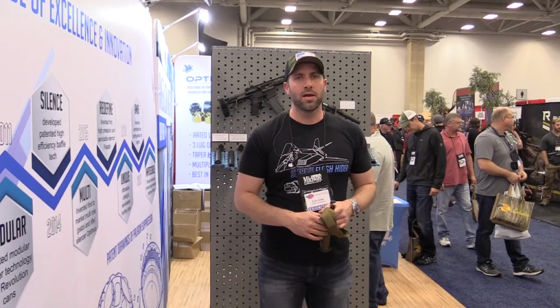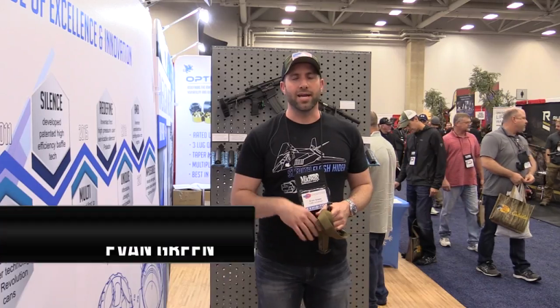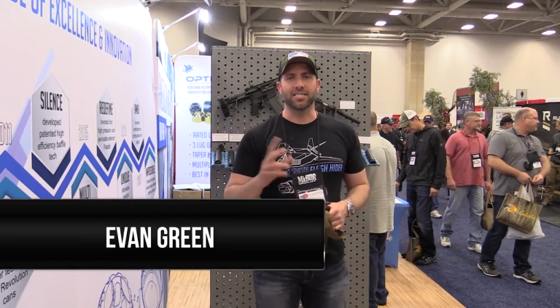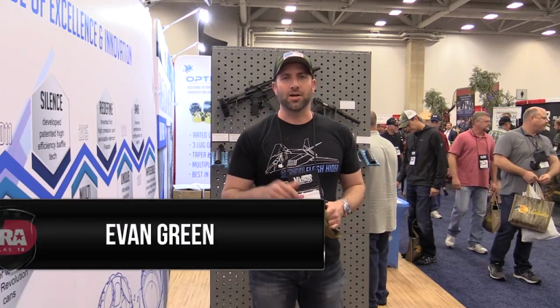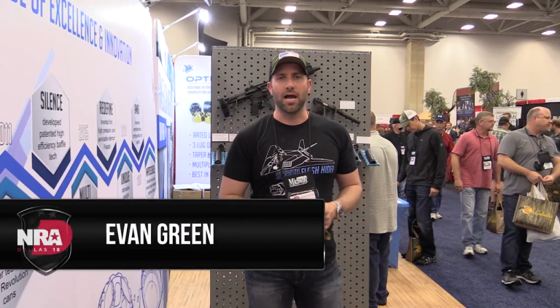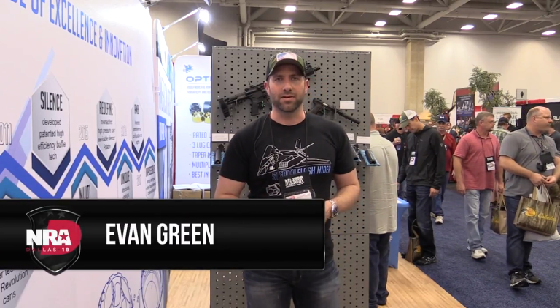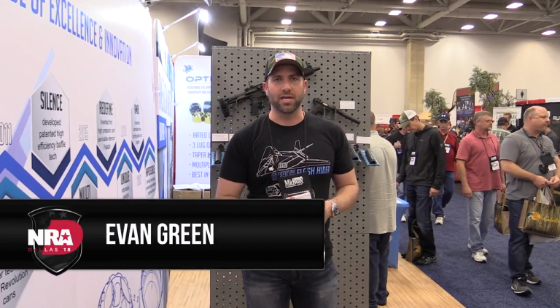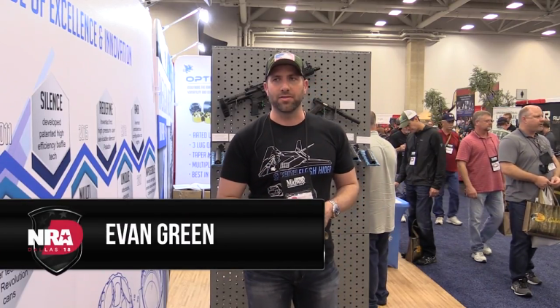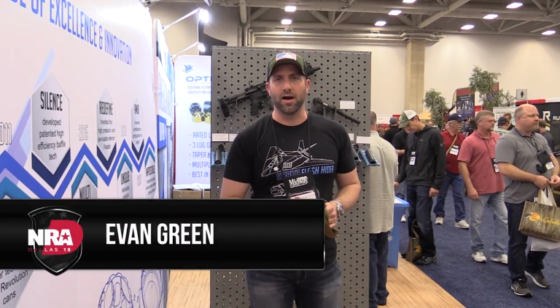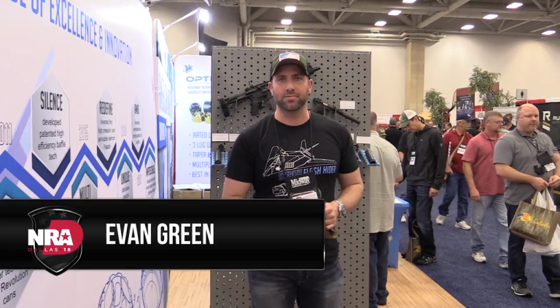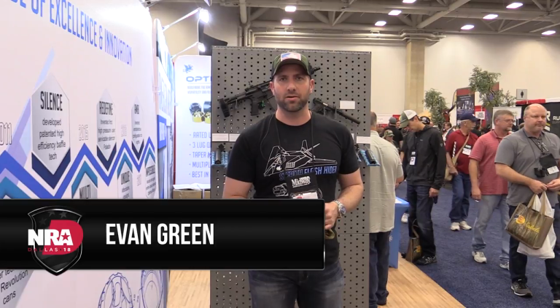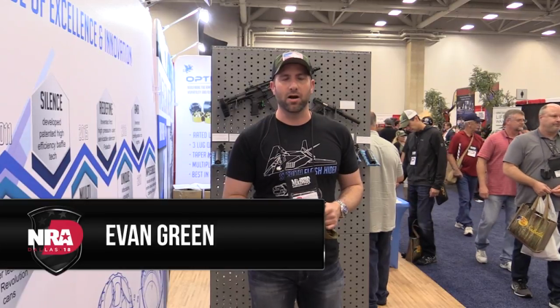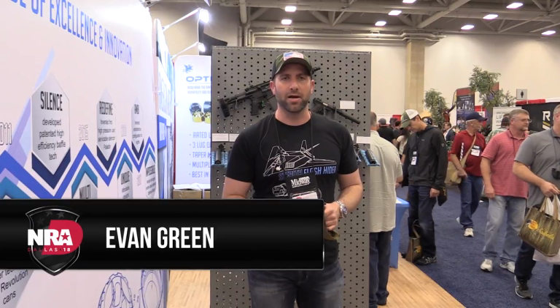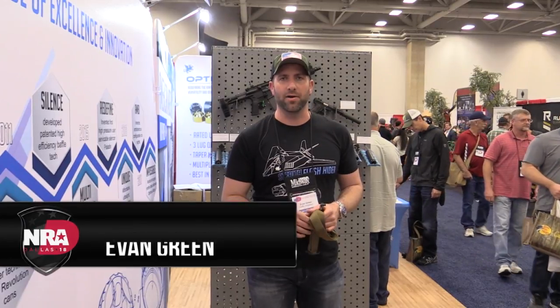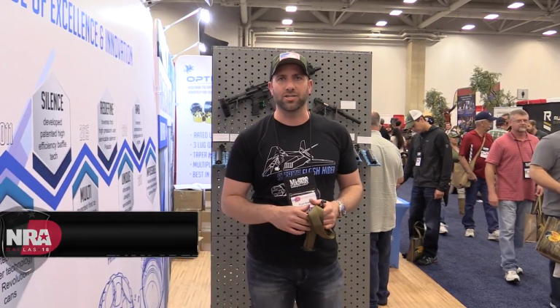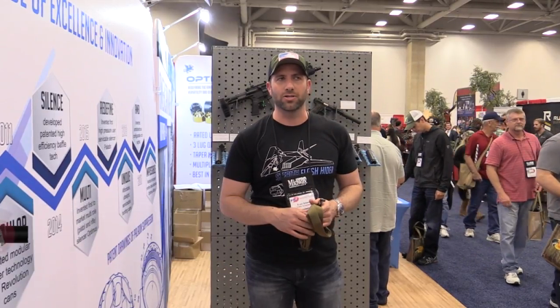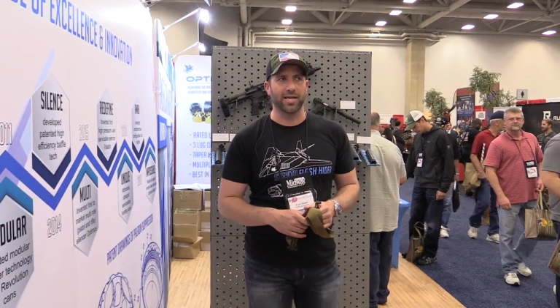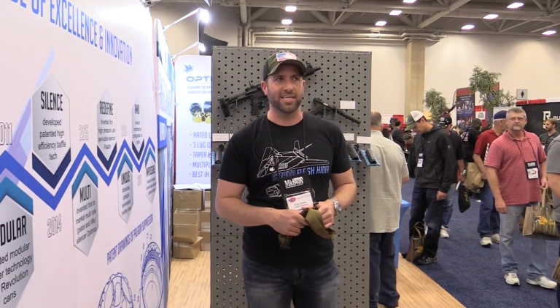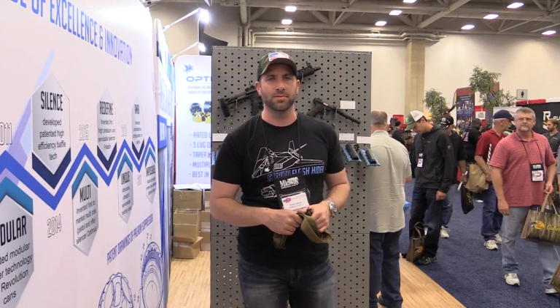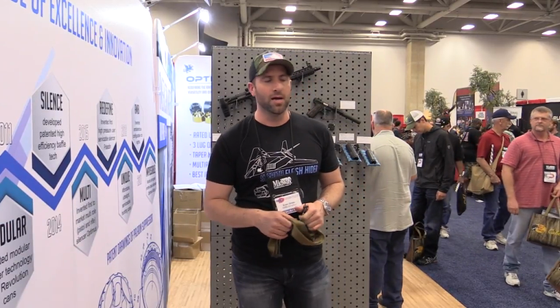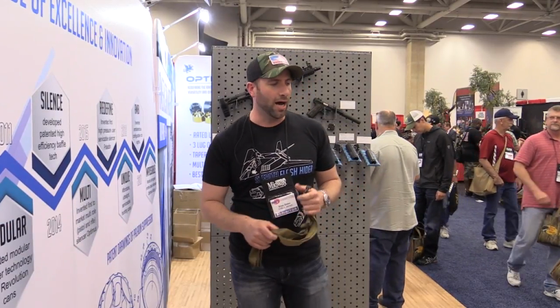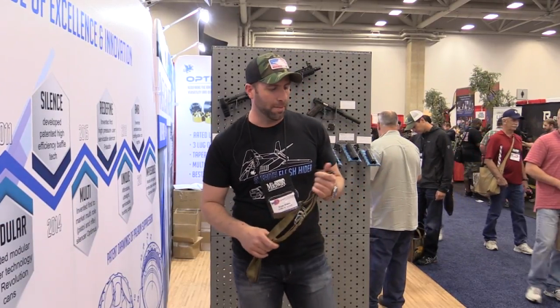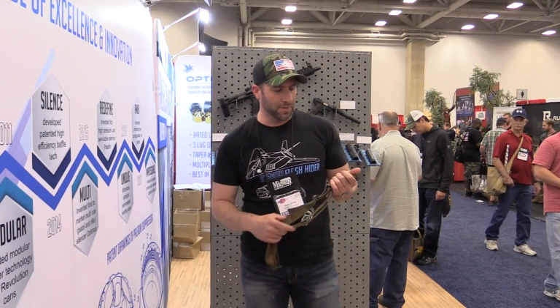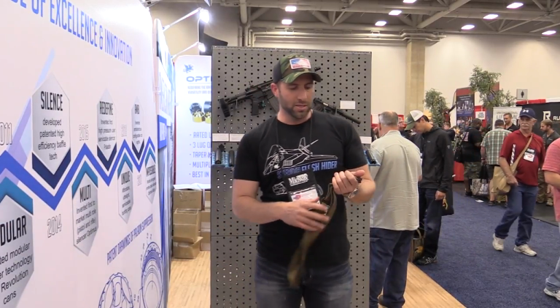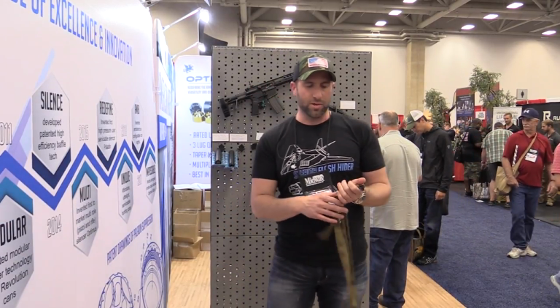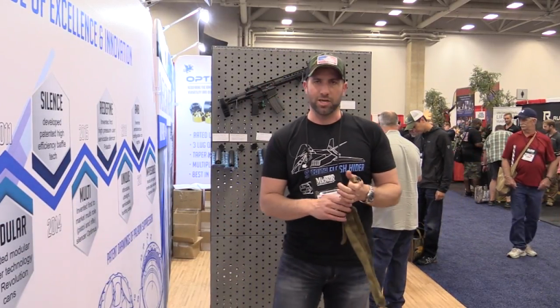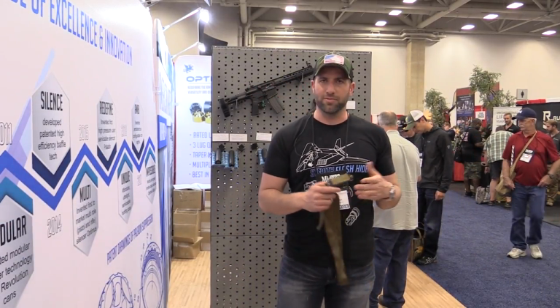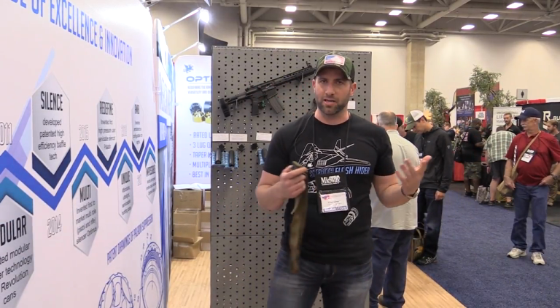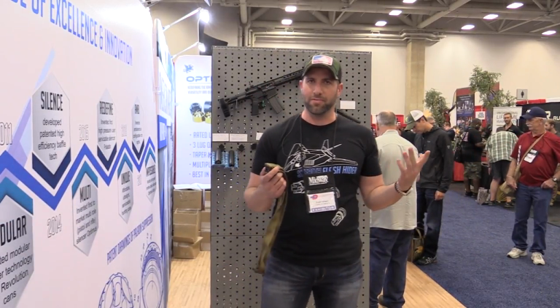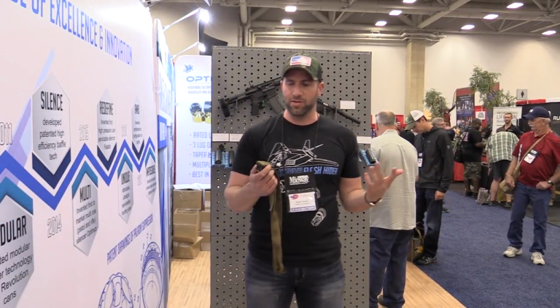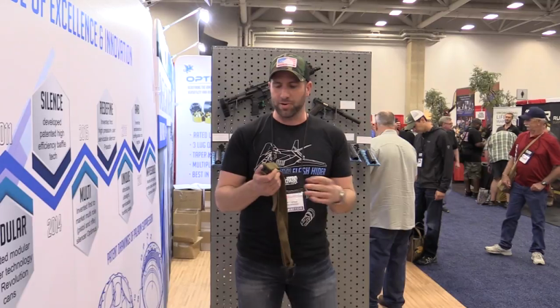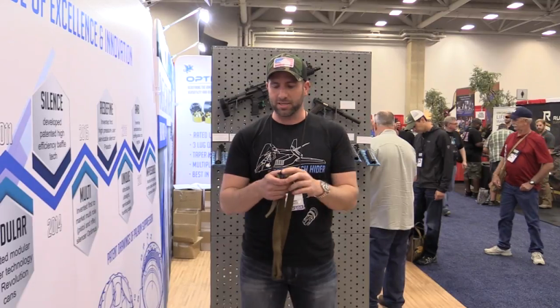Hey guys, how's it going? Evan Green here with Griffin Armand, NRA show 2018. Just want to talk to you about a couple of new products.